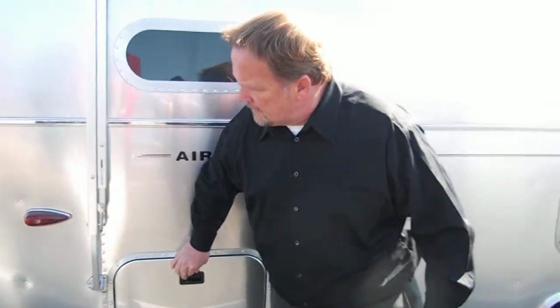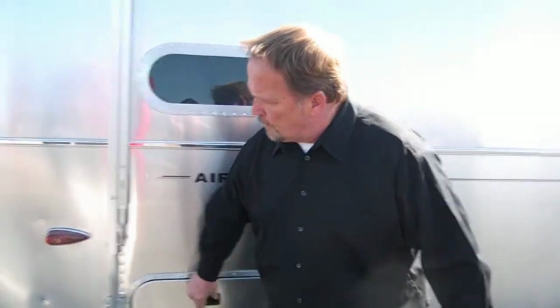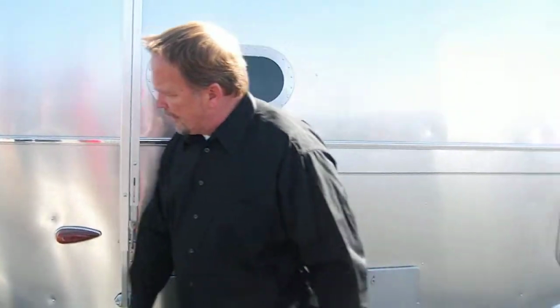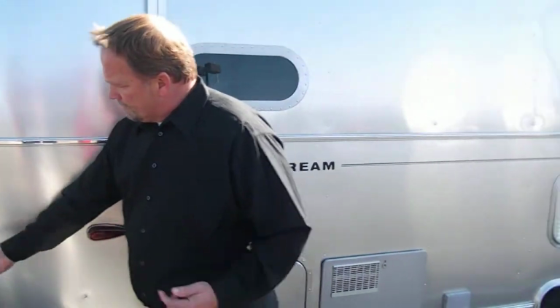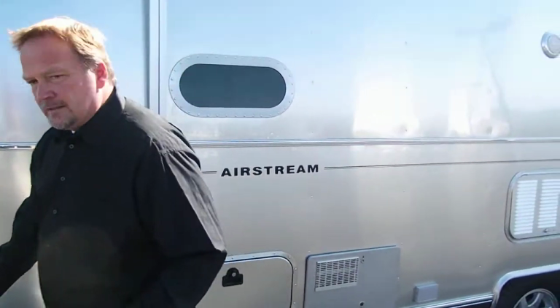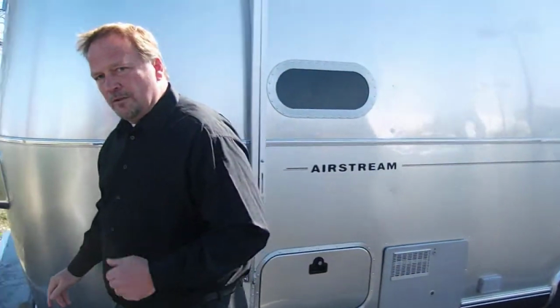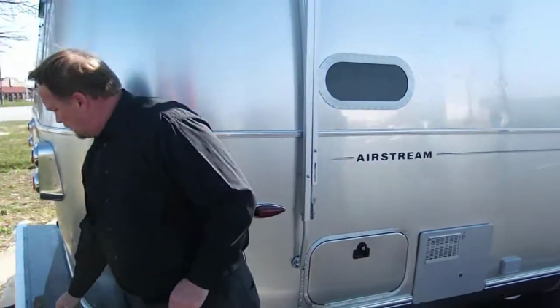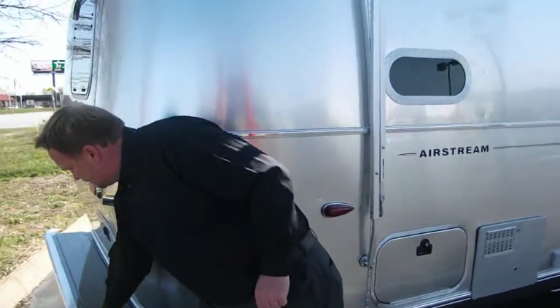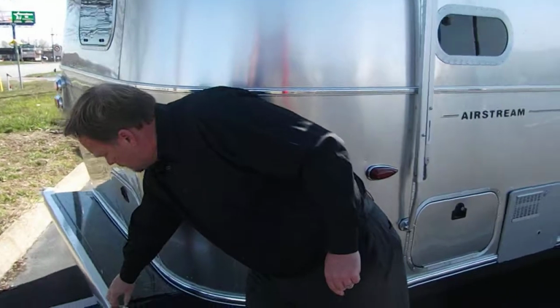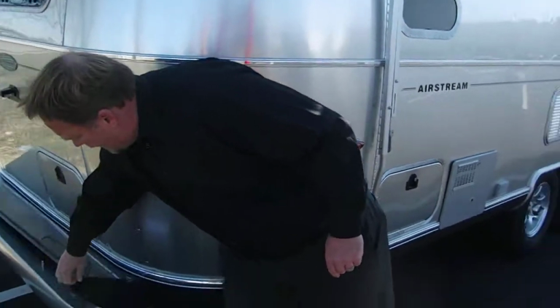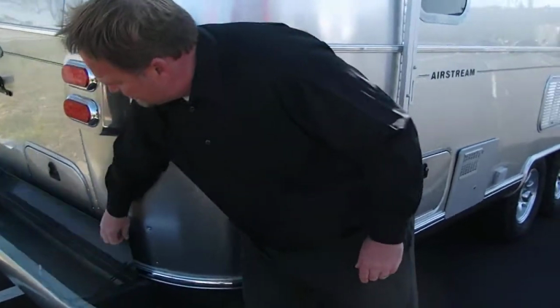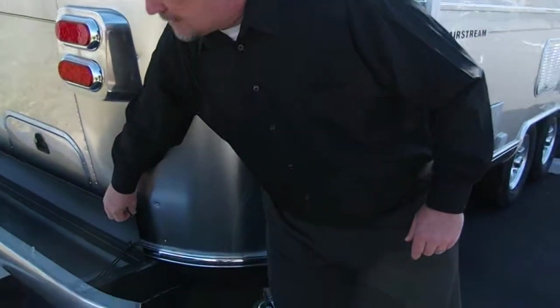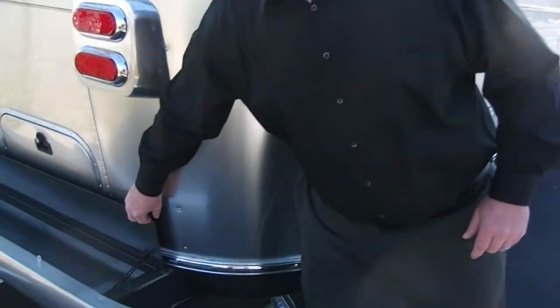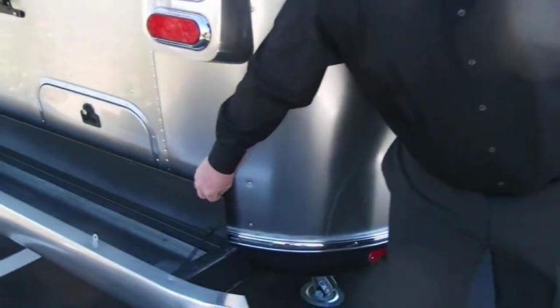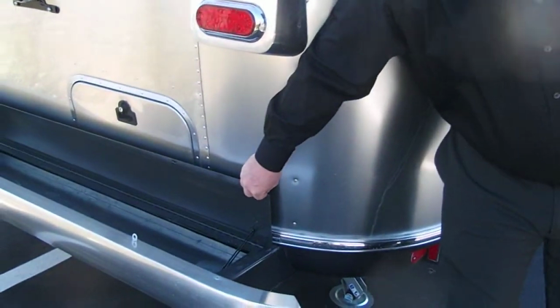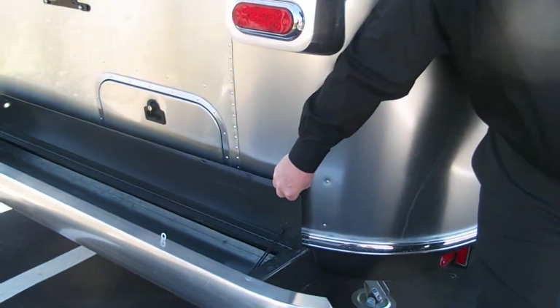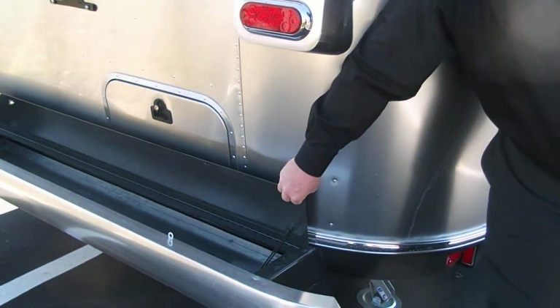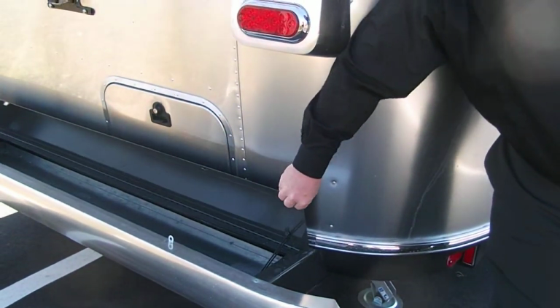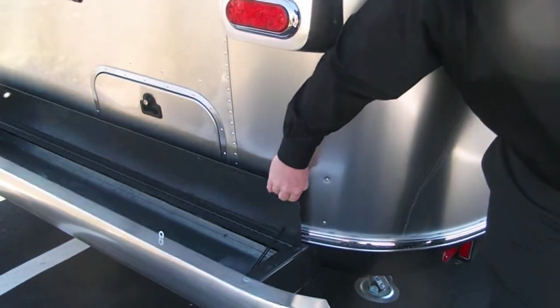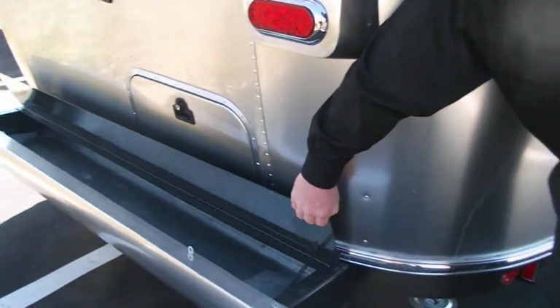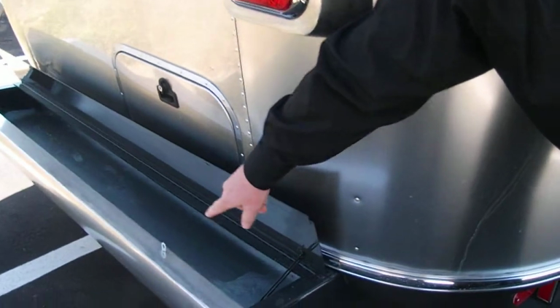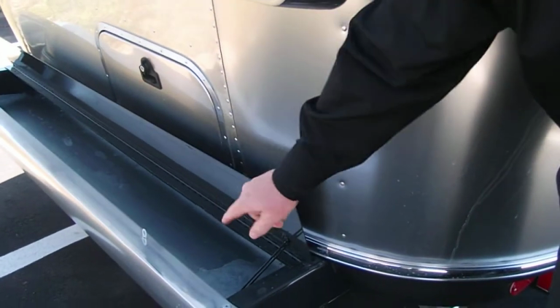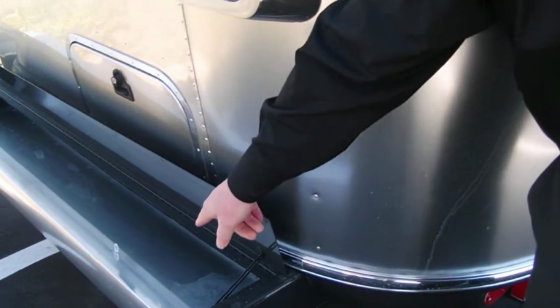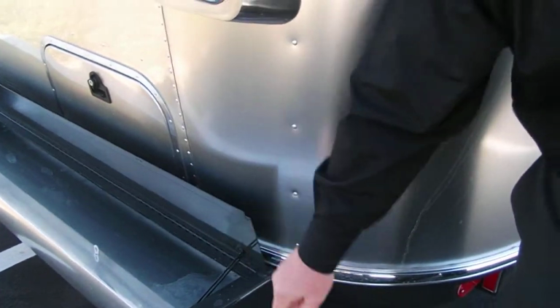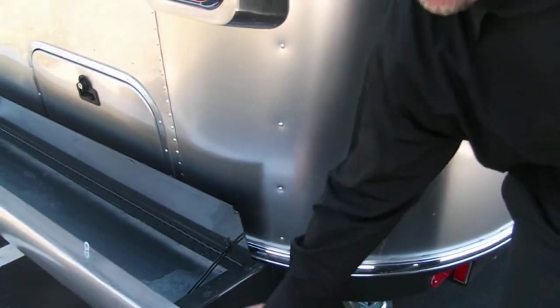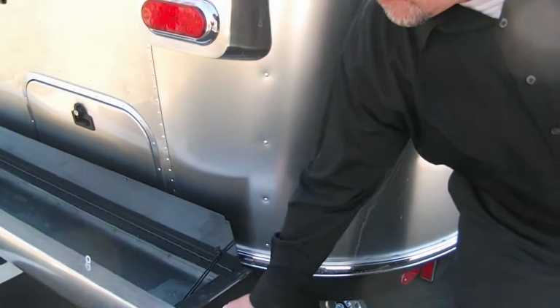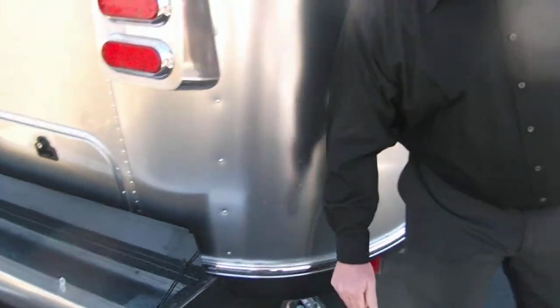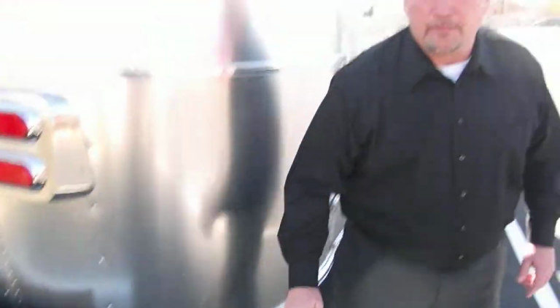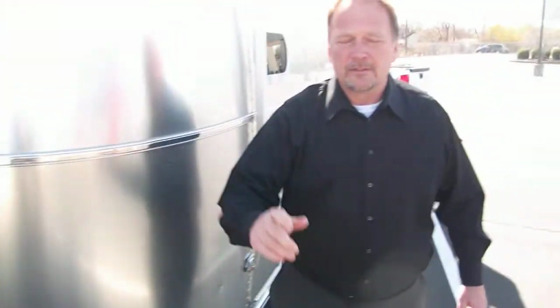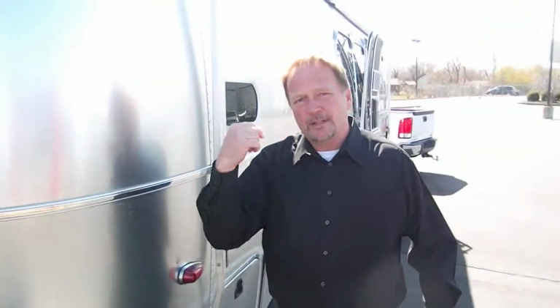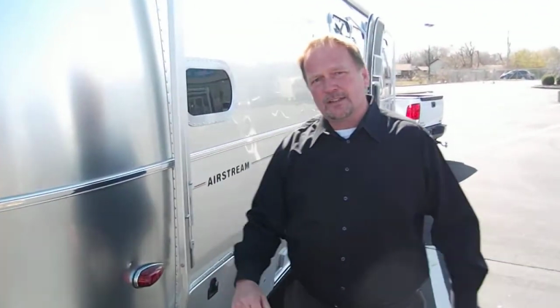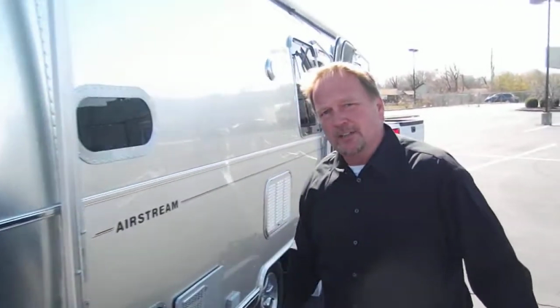Toward the rear, we've got sewer hose storage in the bumper. You can lock this down — very nice feature. All-metal bumper. Come on inside, let's take a look.